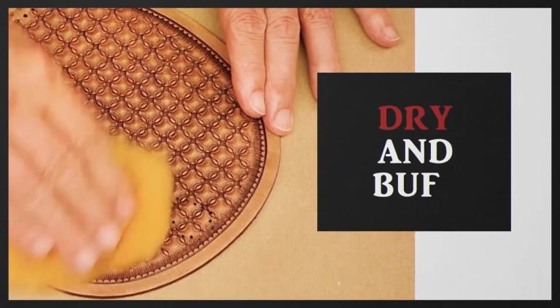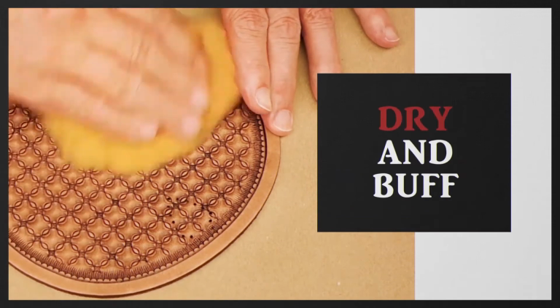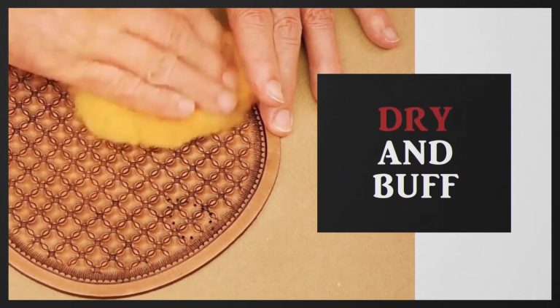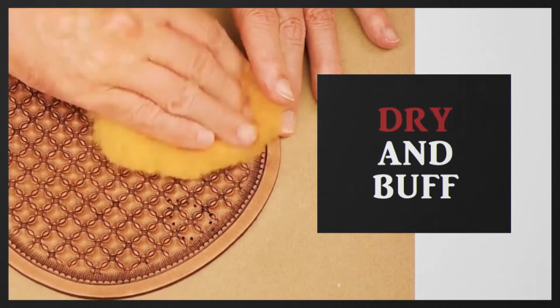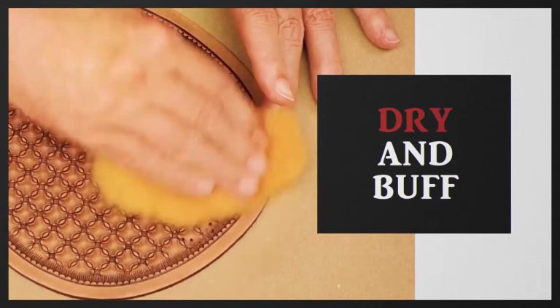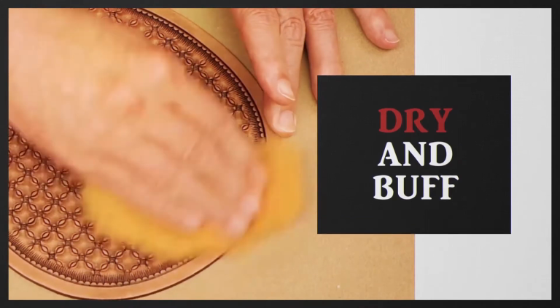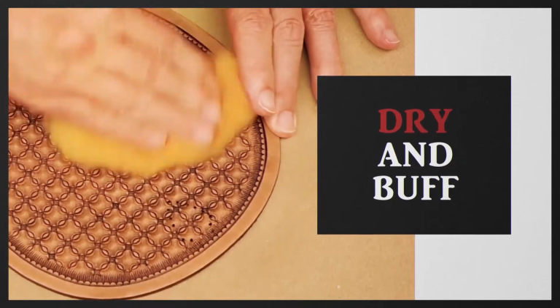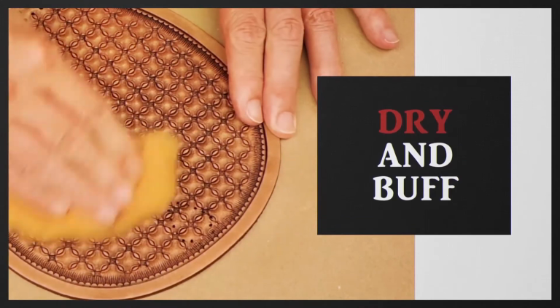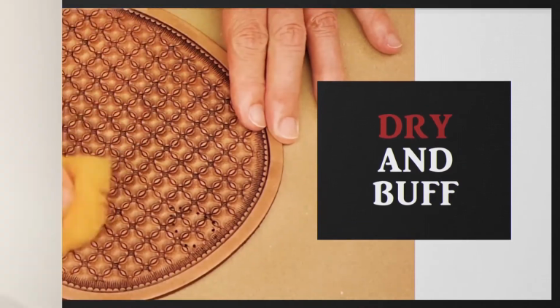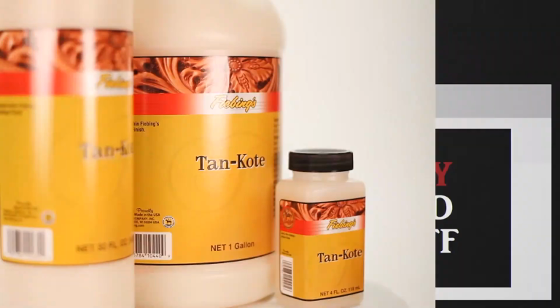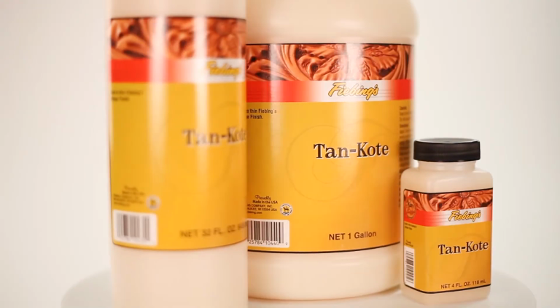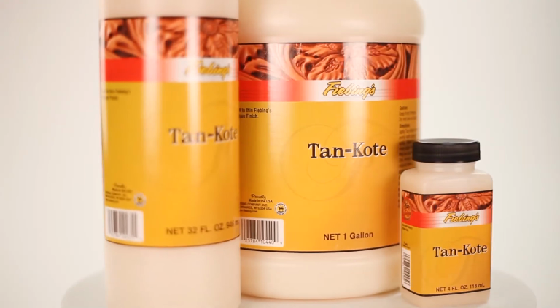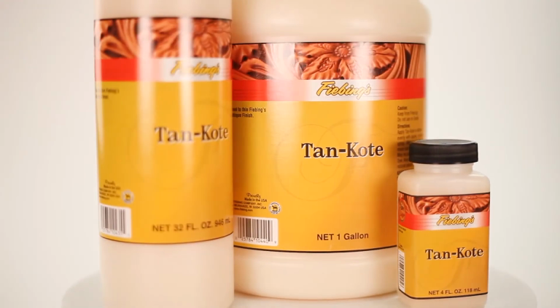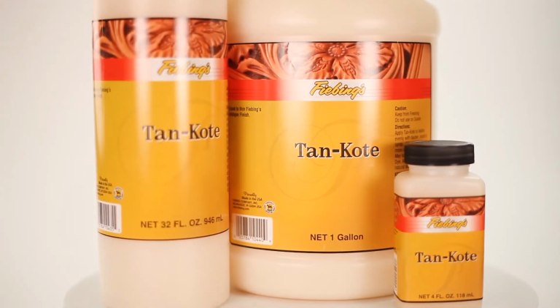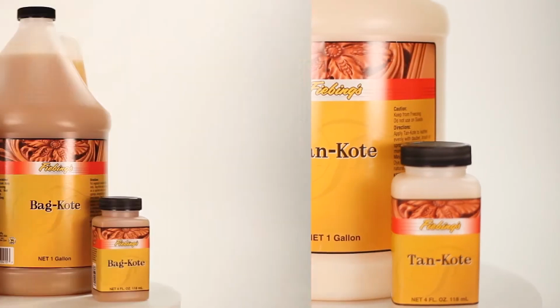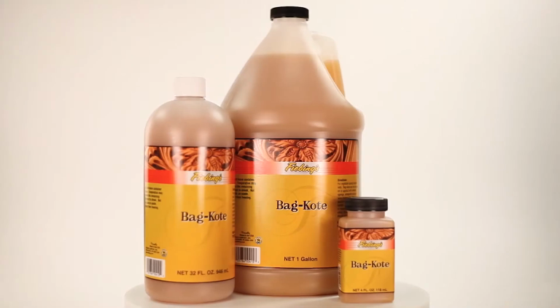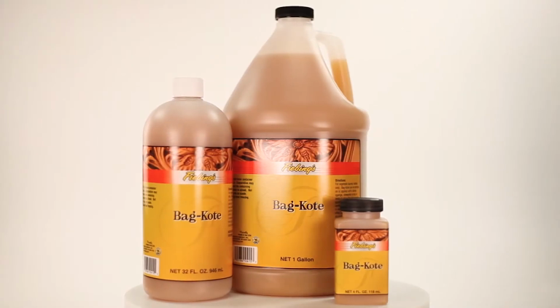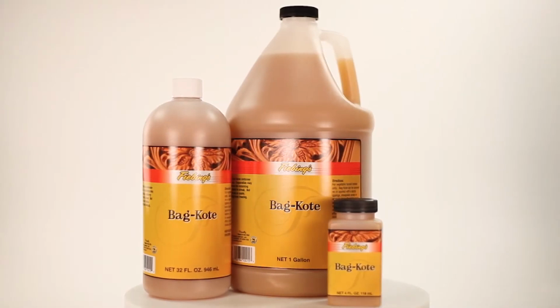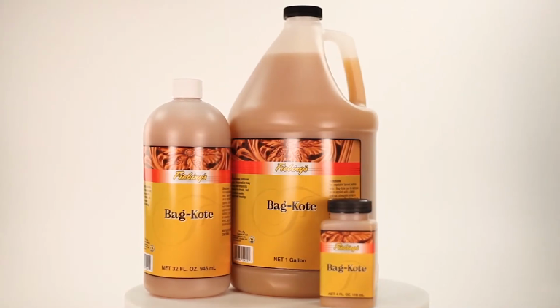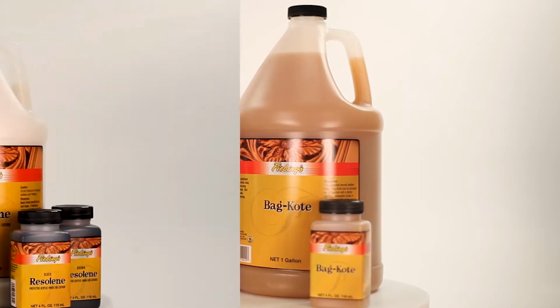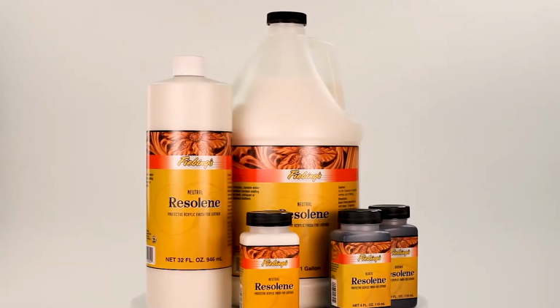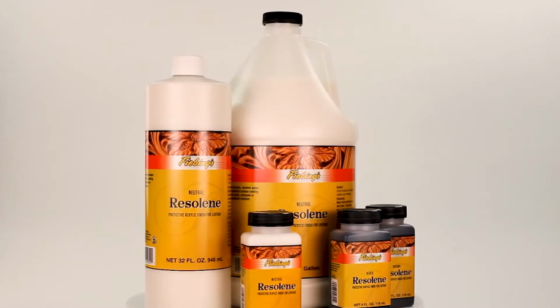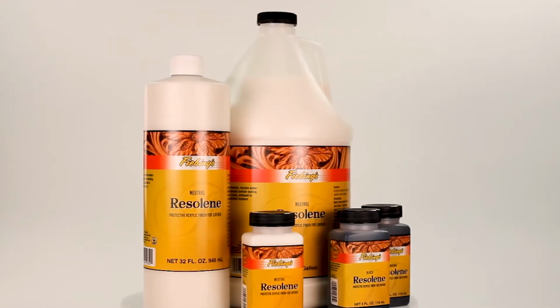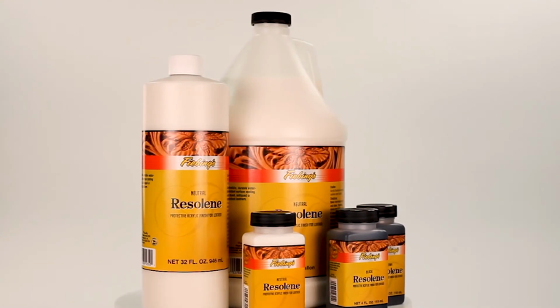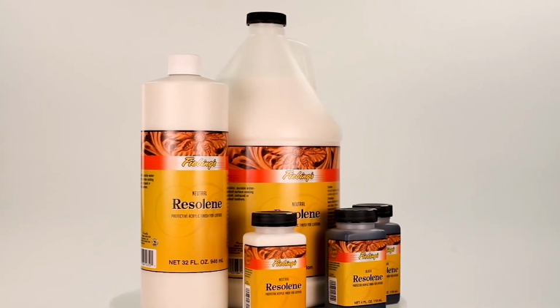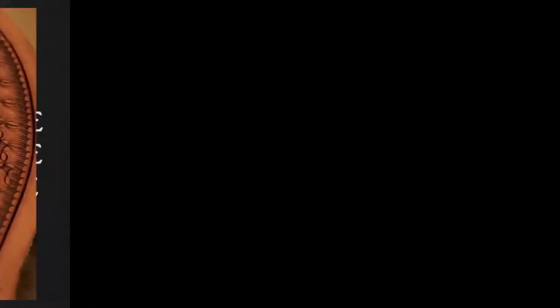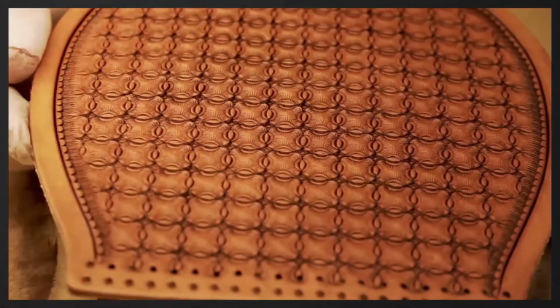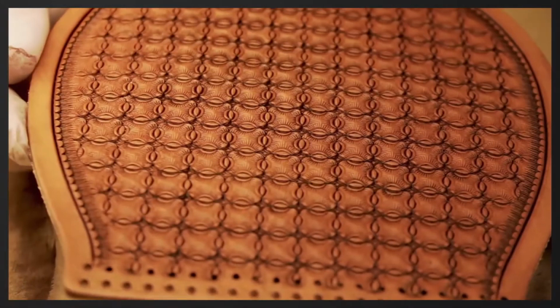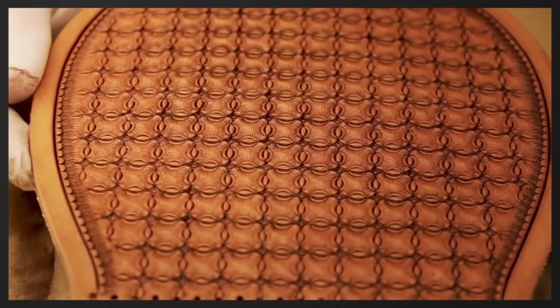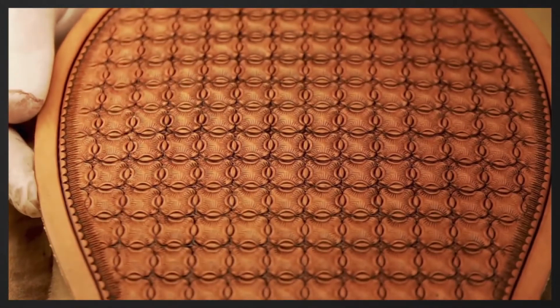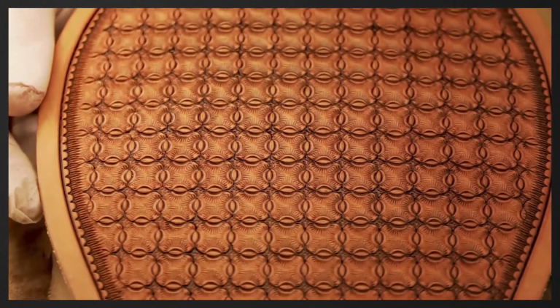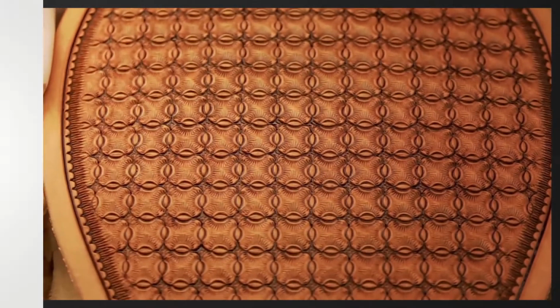Once dry and buffed, use Fiebings tan coat, bag coat, or neutral Resolene to protect and finish your leather.